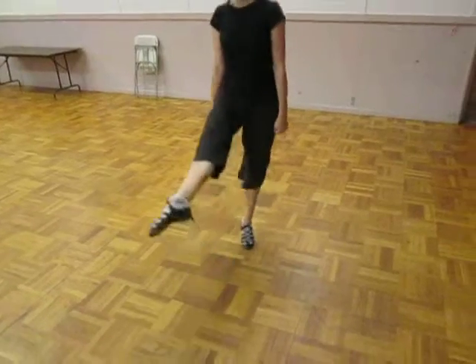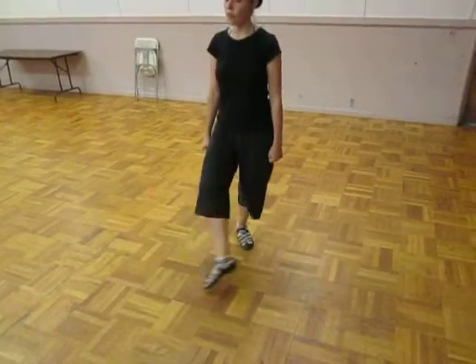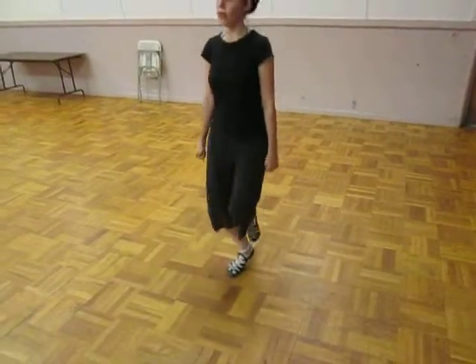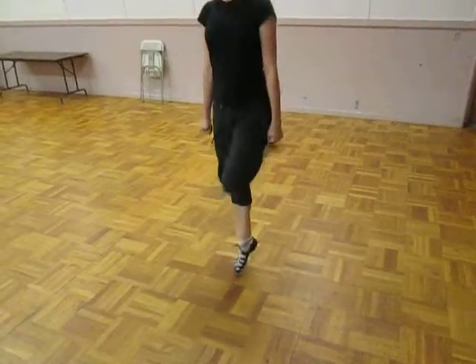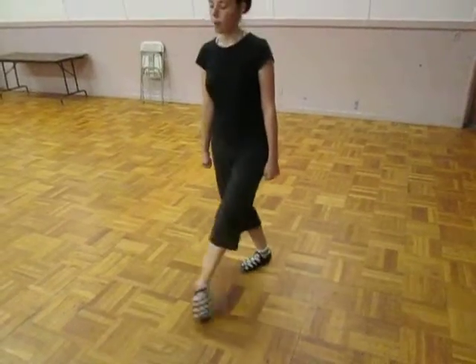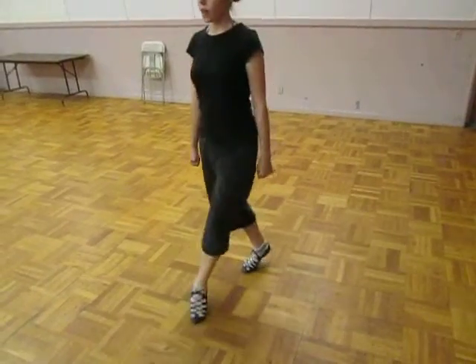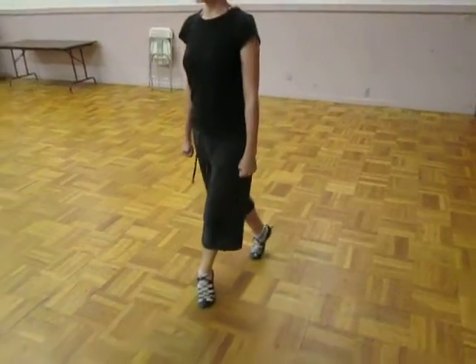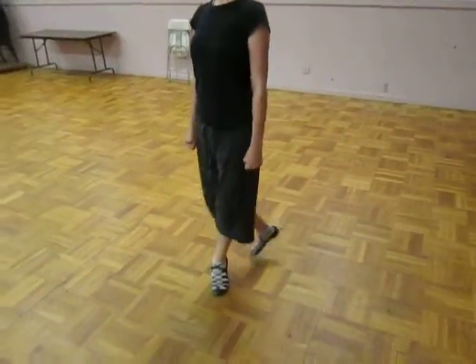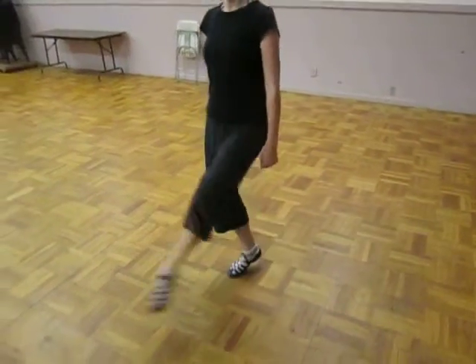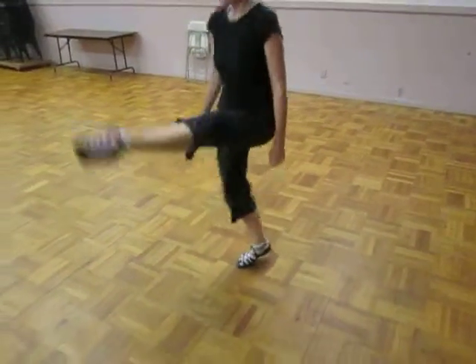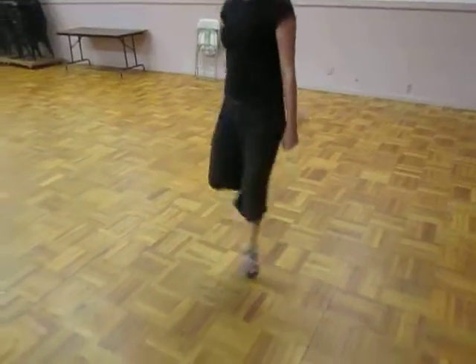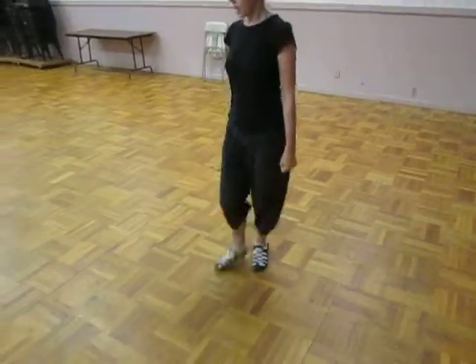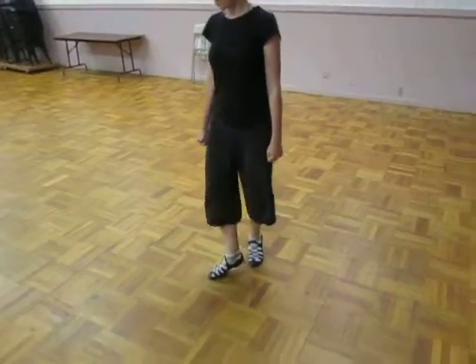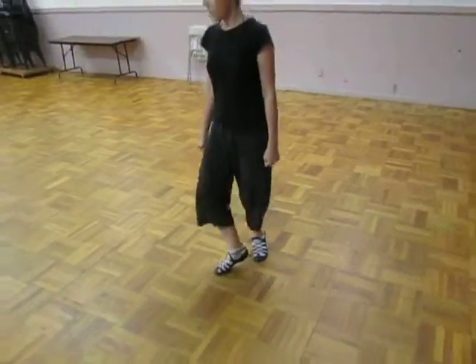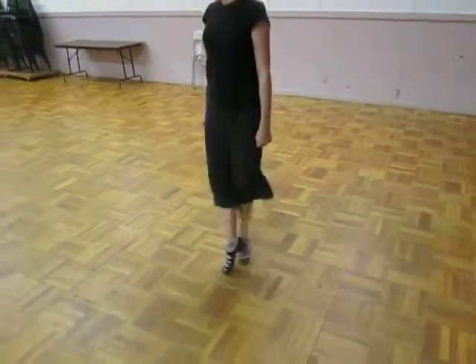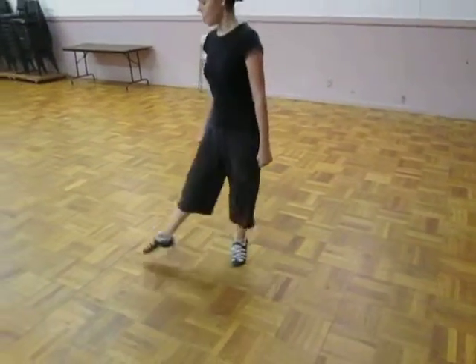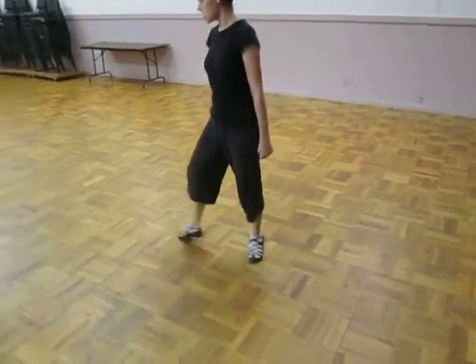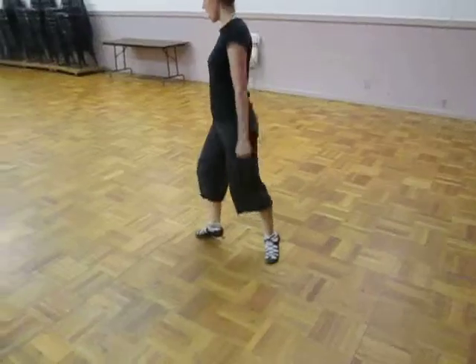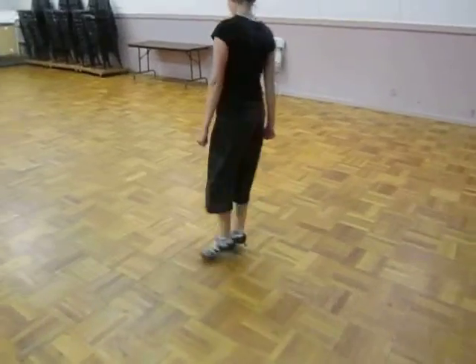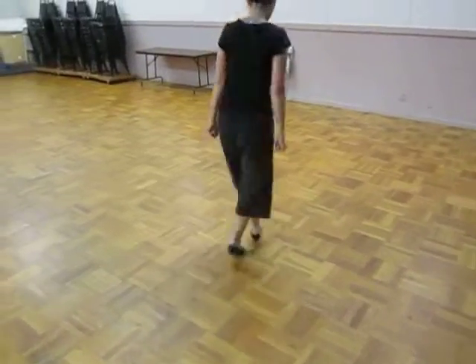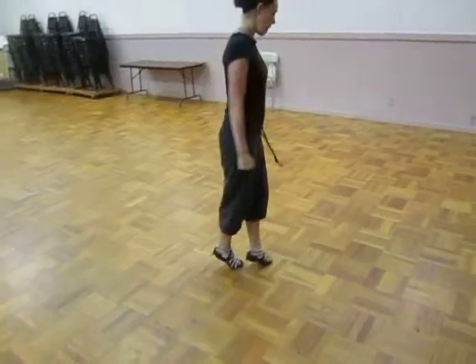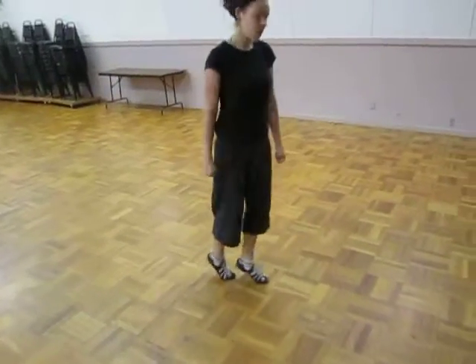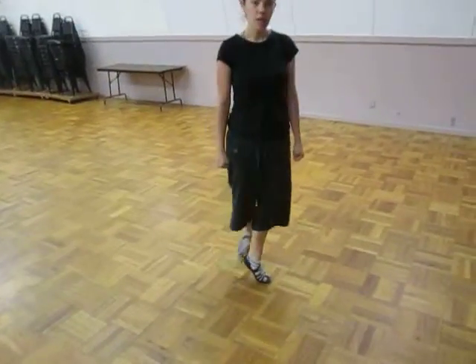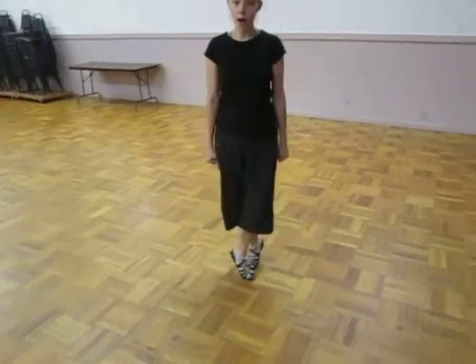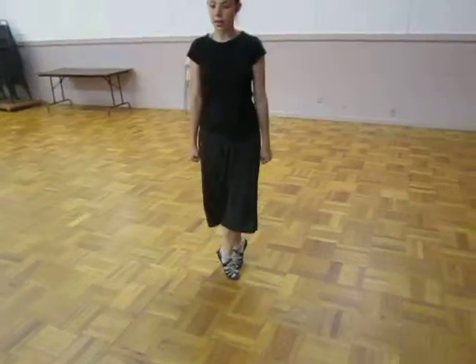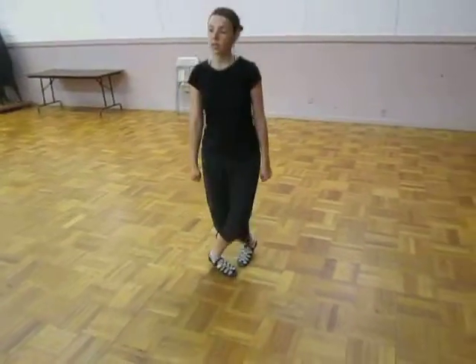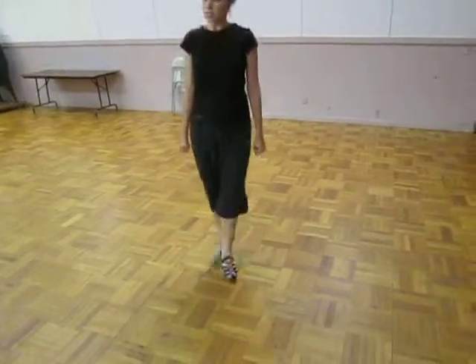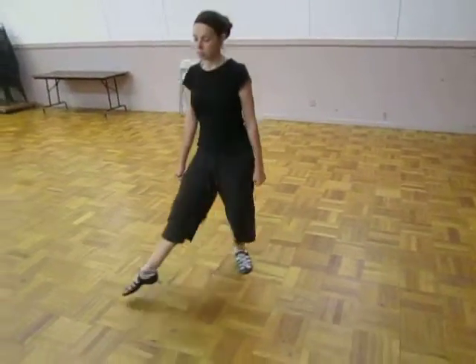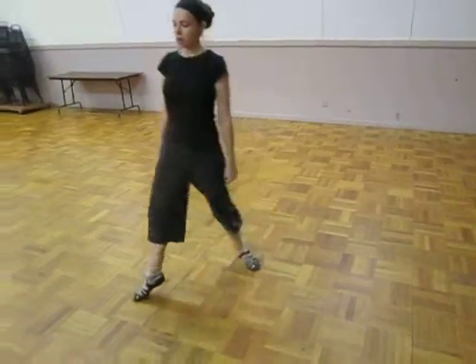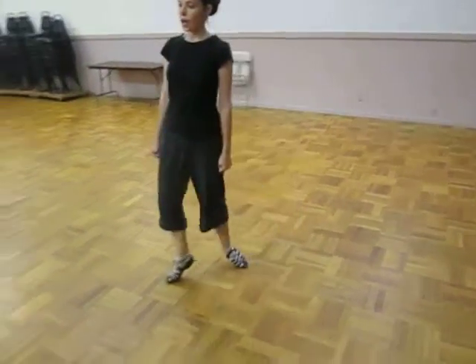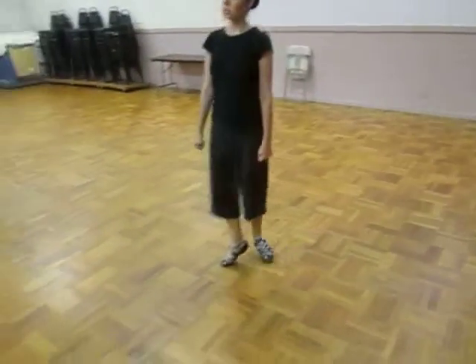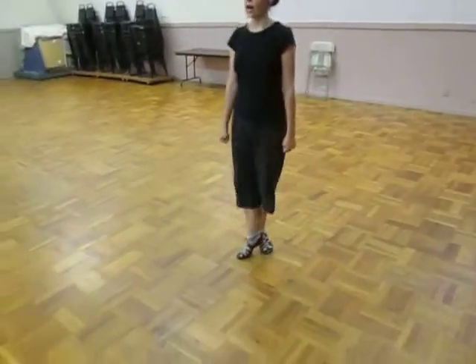Hop right, hop left, step over and down. Hop, step, step, behind, step, slide, down.